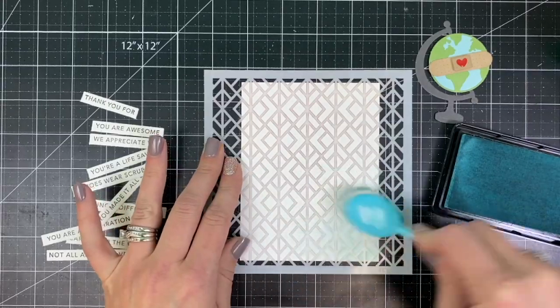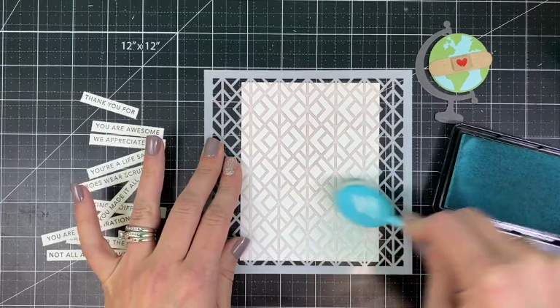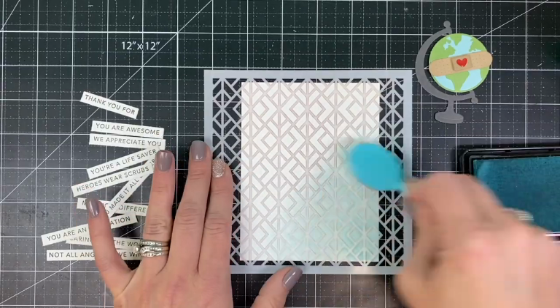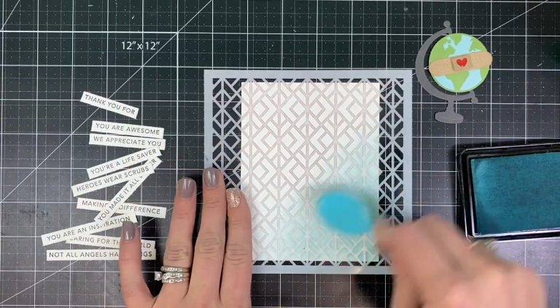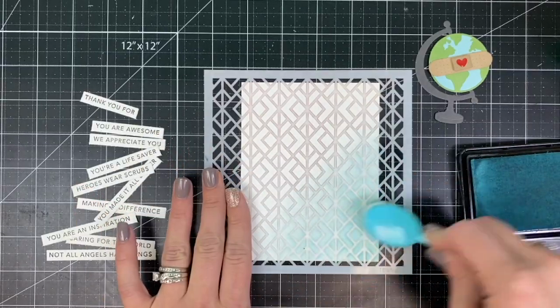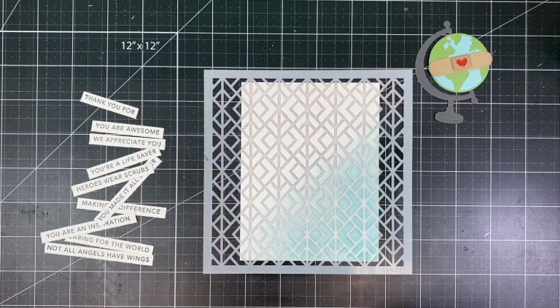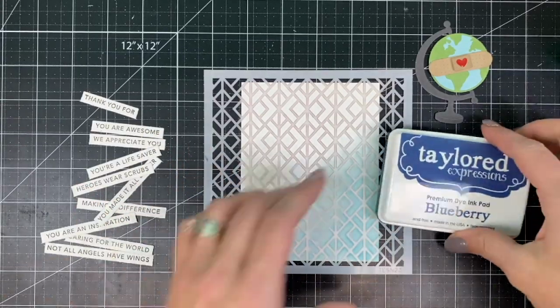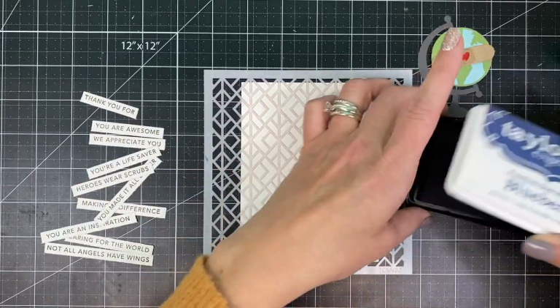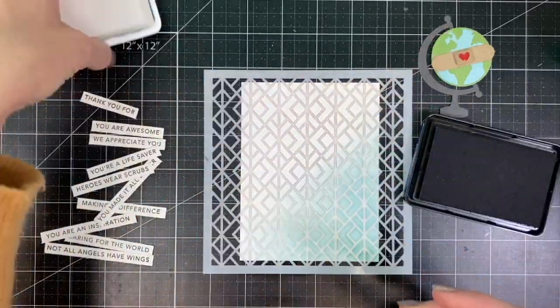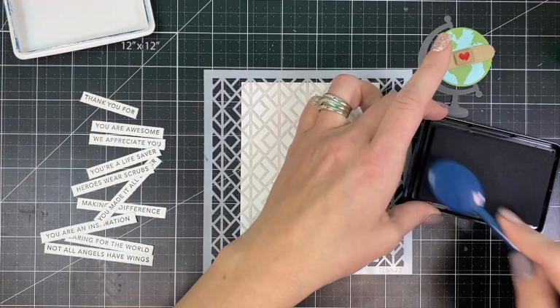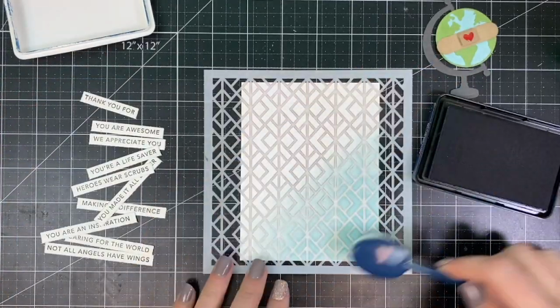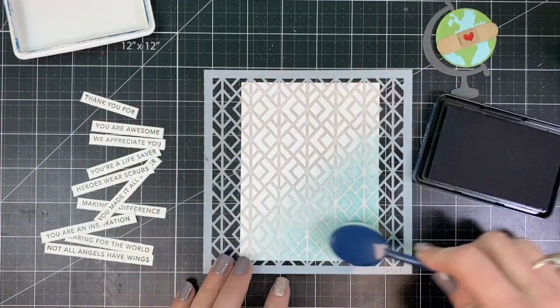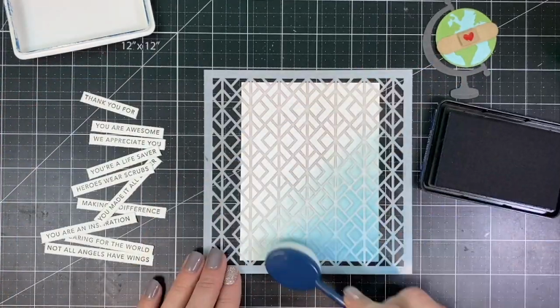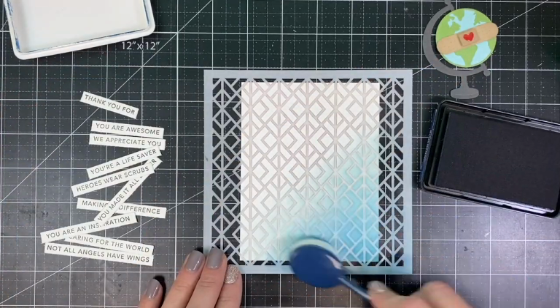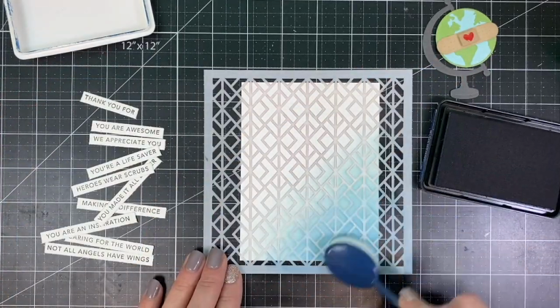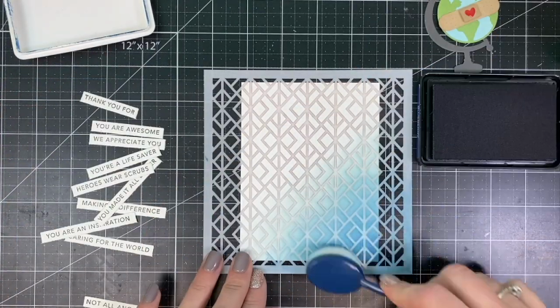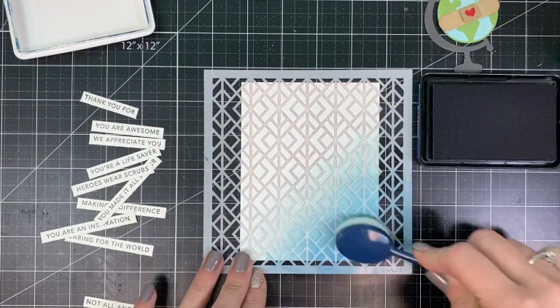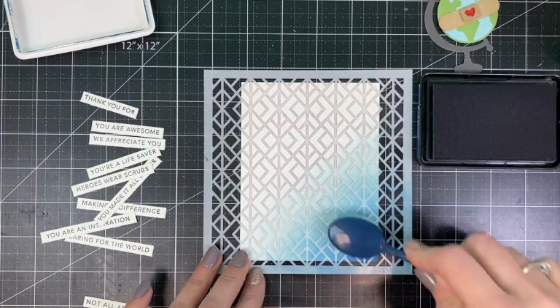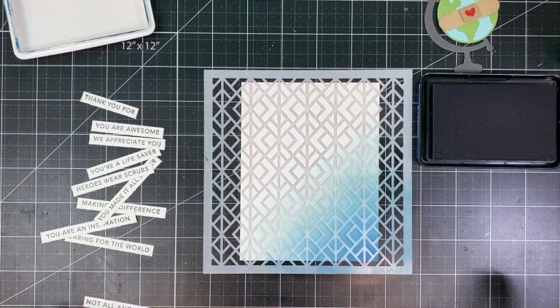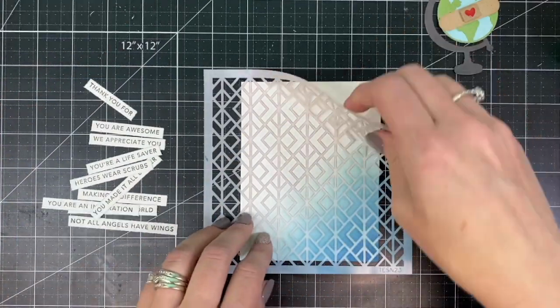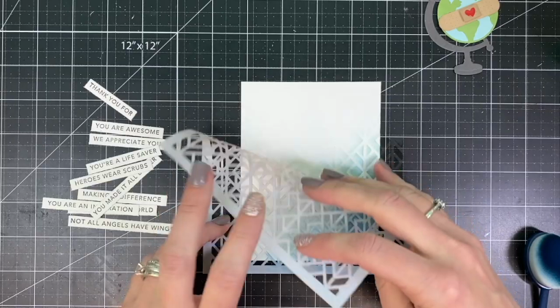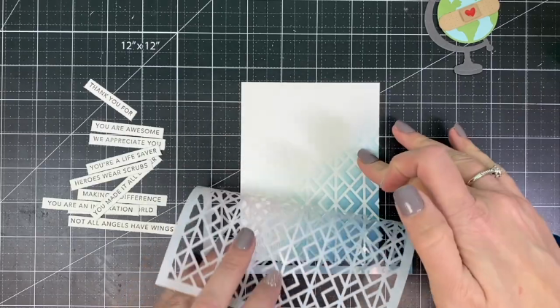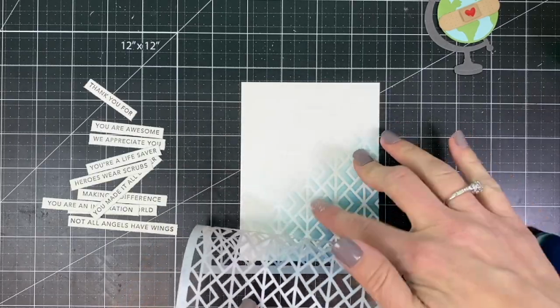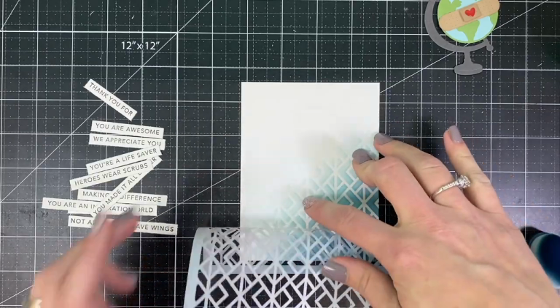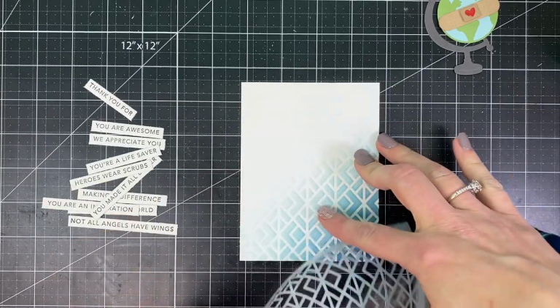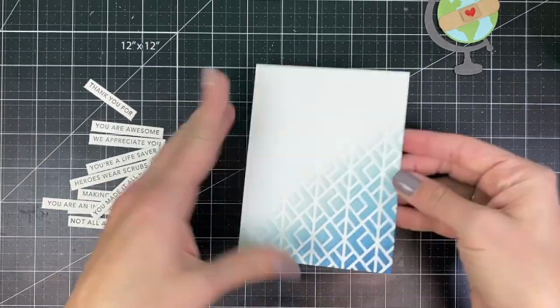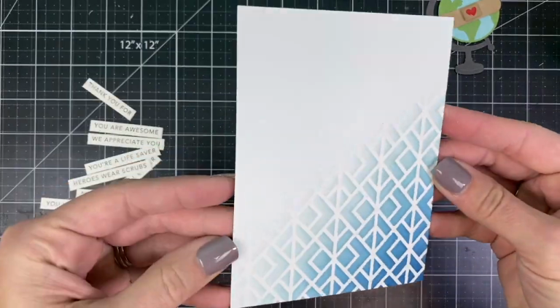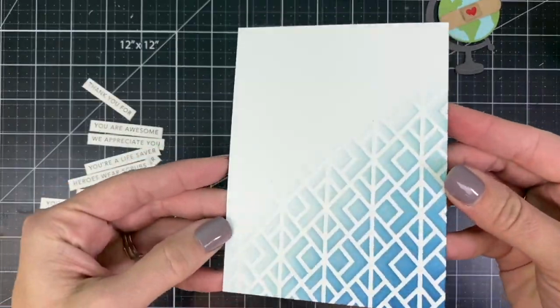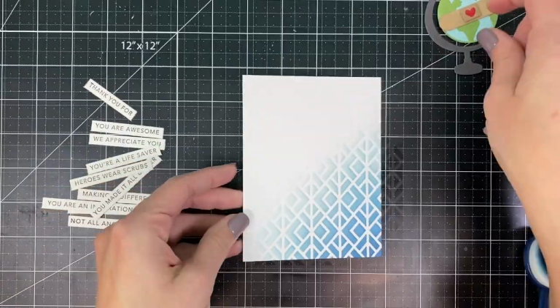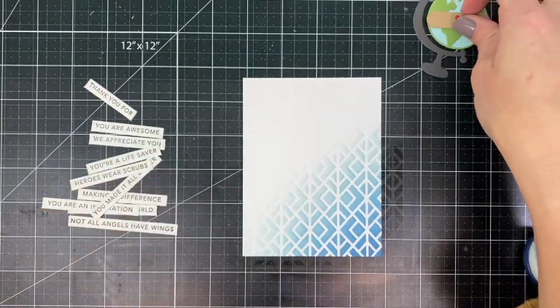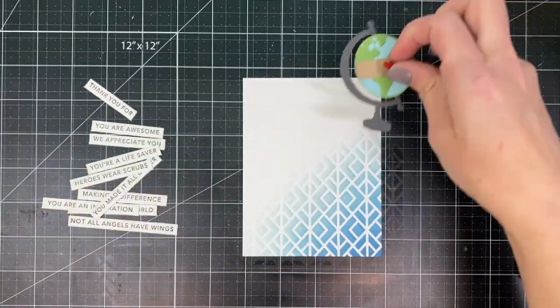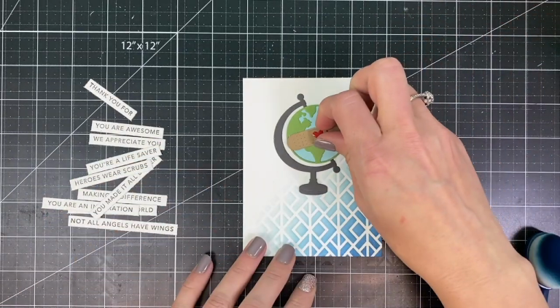I've set up the double diamond stencil onto the sugar cube cardstock using pixie spray to hold it in place. I started the blend with sprinkles ink traveling only about halfway up the card at an angle, then finished with blueberry ink for a little extra contrast.